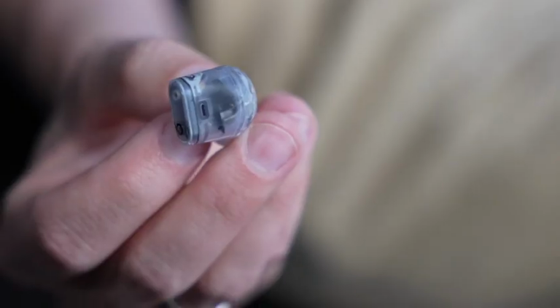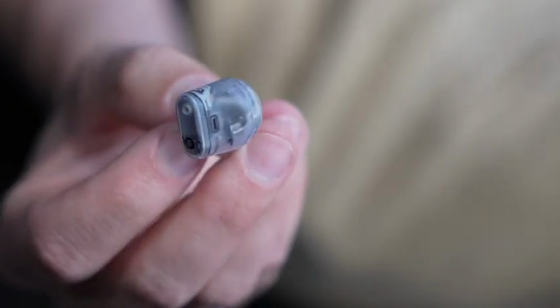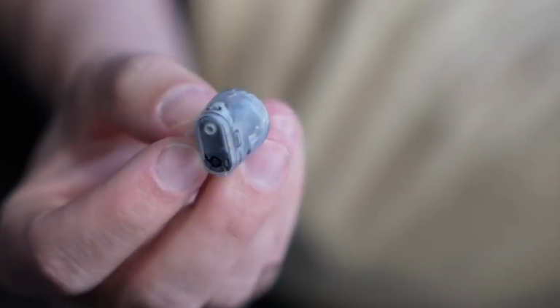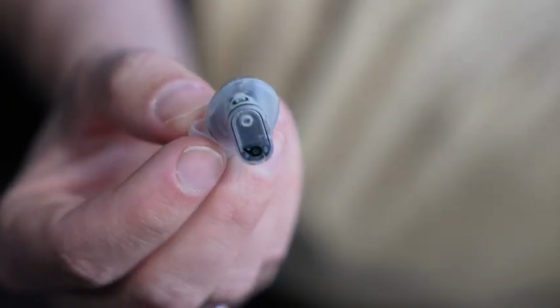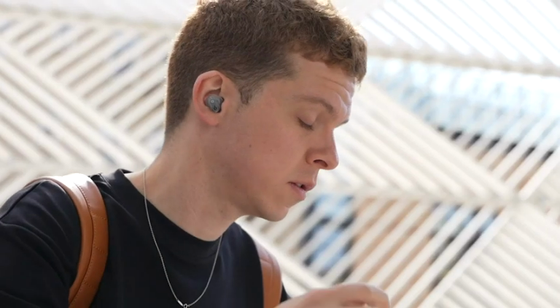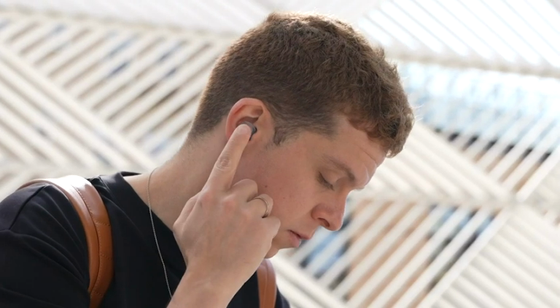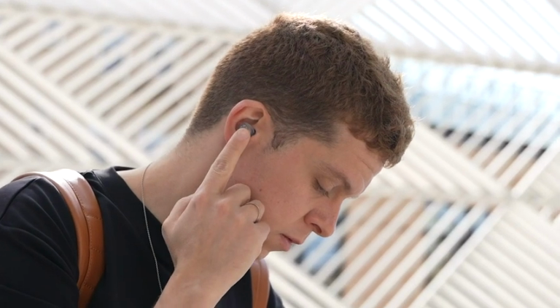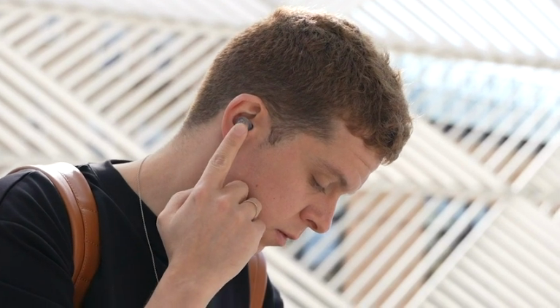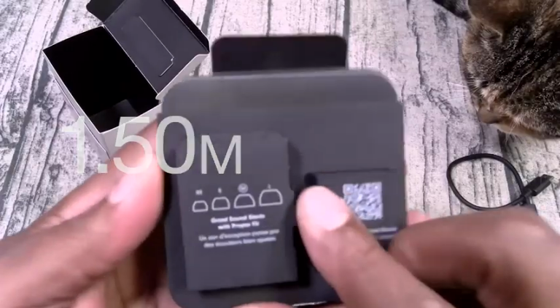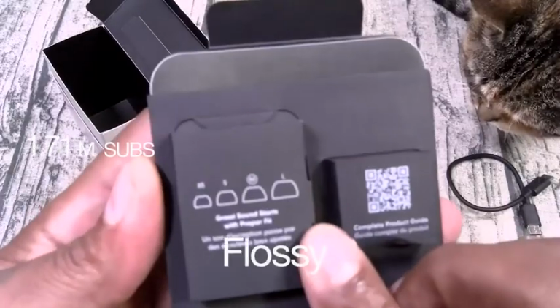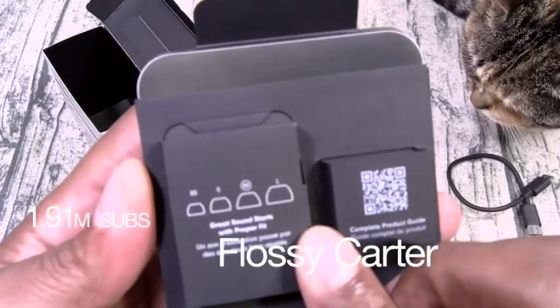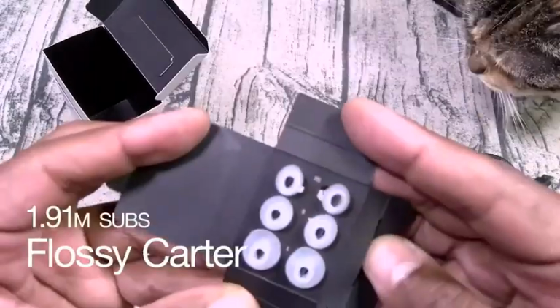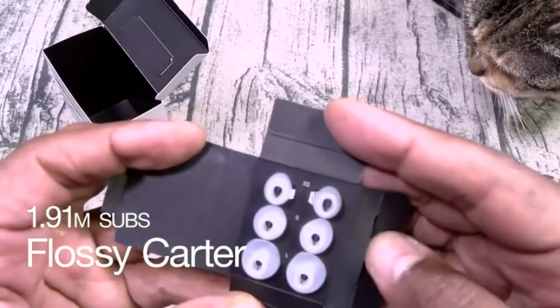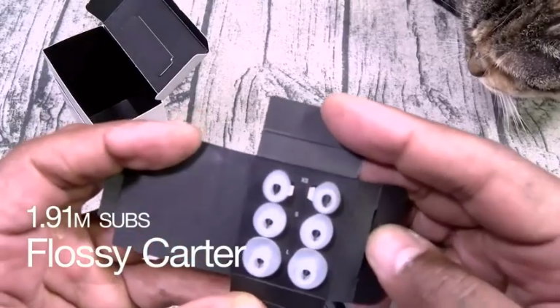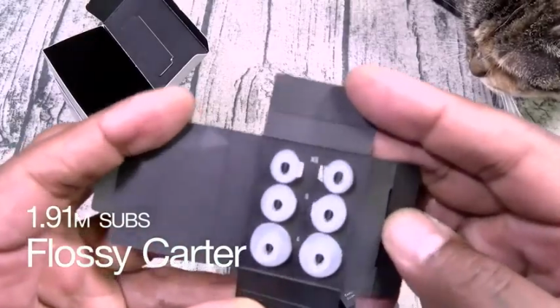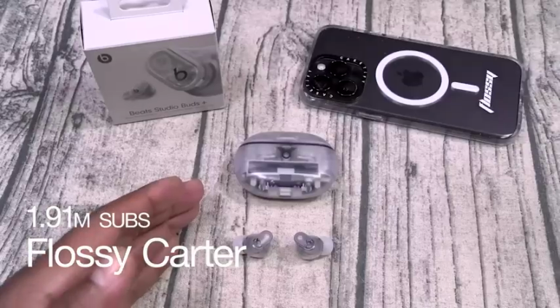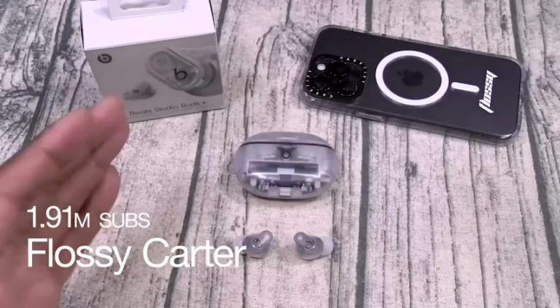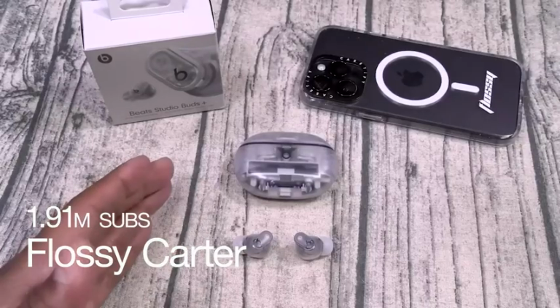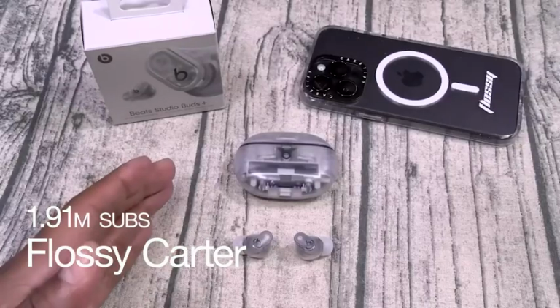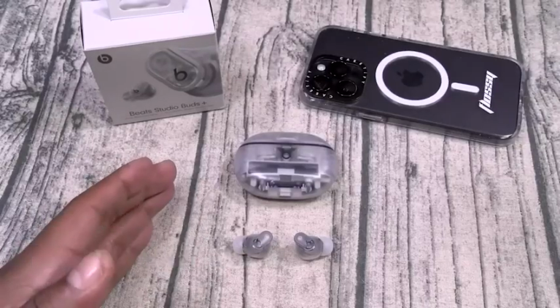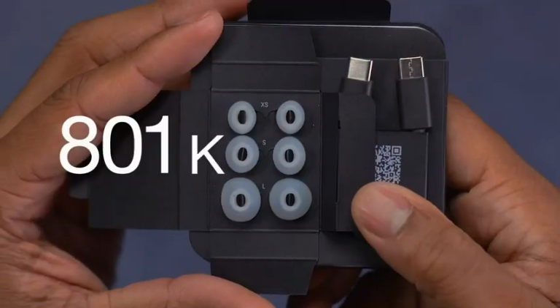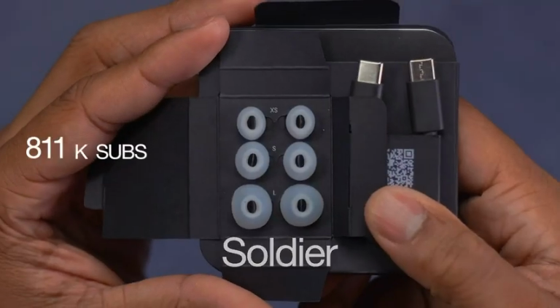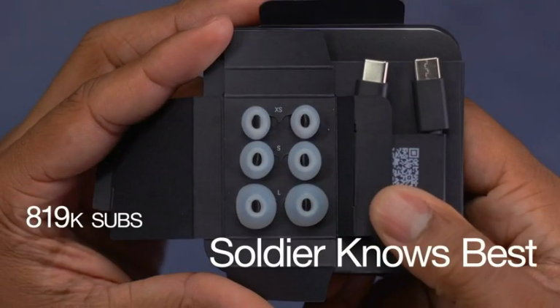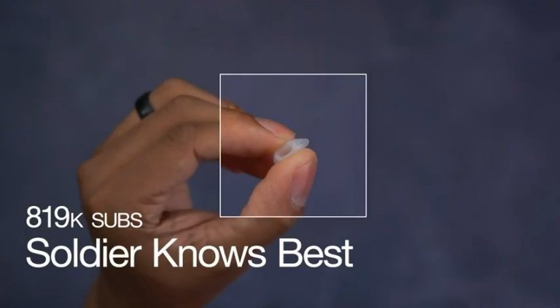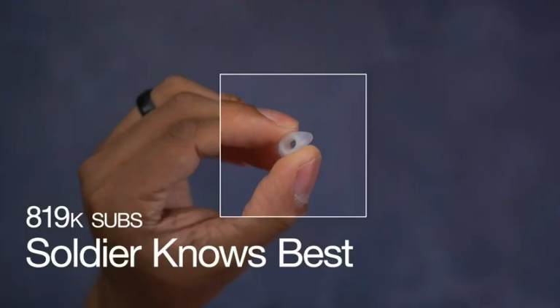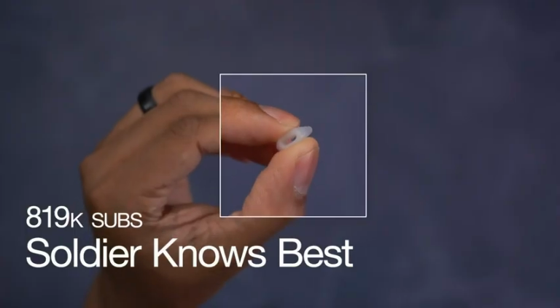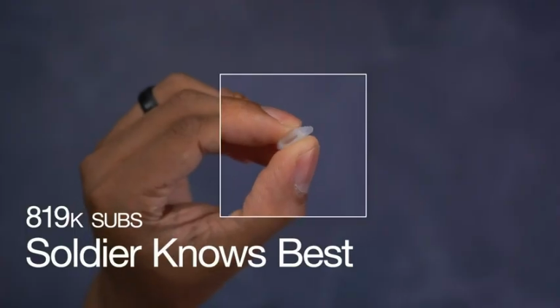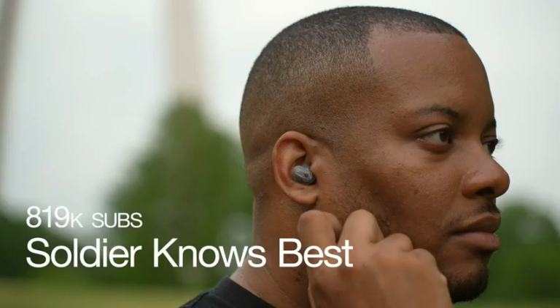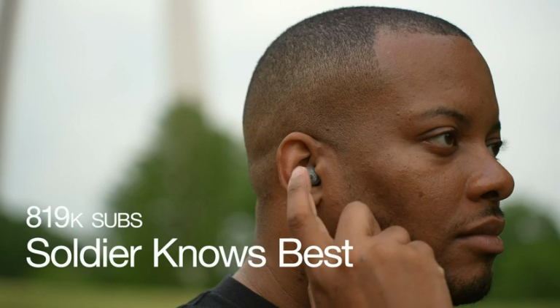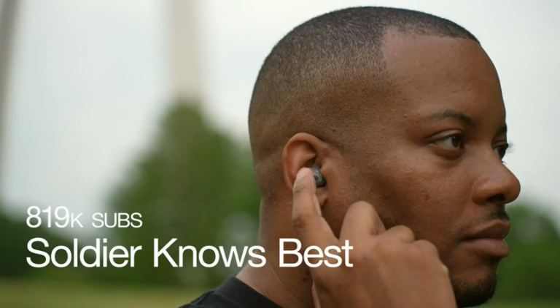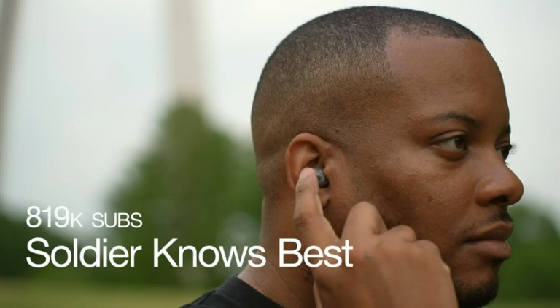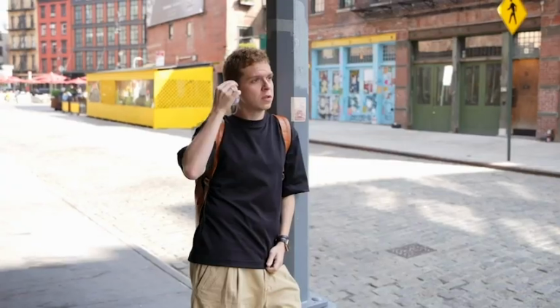And because they're so small, they actually feel great. You got four different sized ear chips — a very tight, snug, comfortable fit. They fine-tuned this design to be something that's comfortable for all day wear.